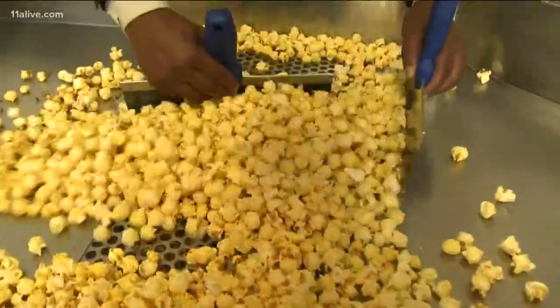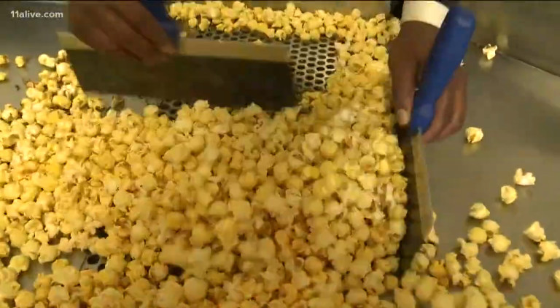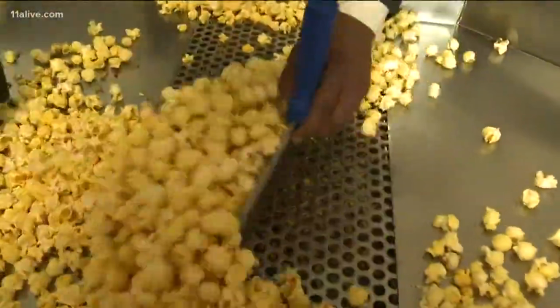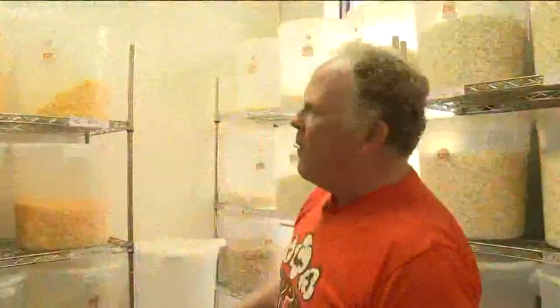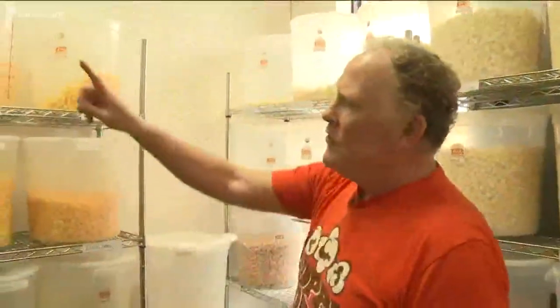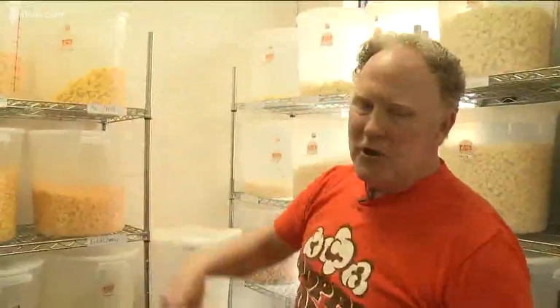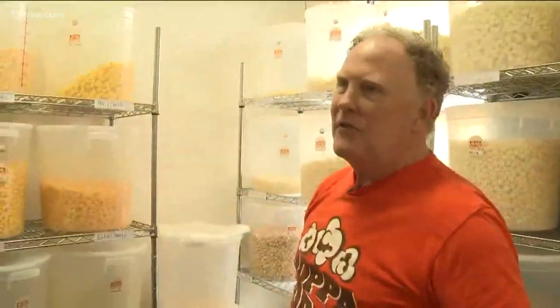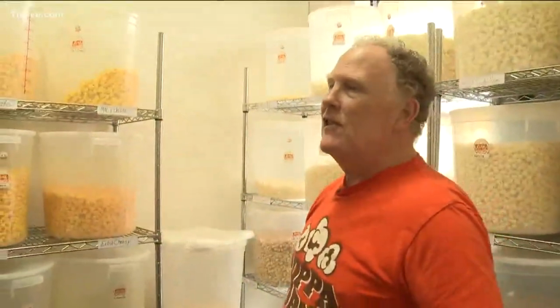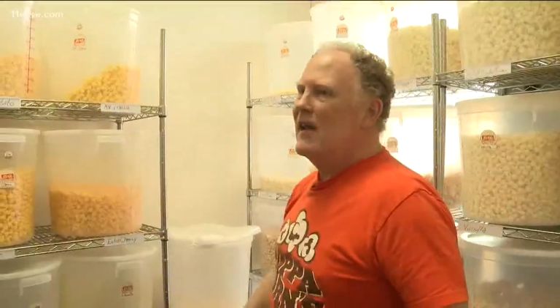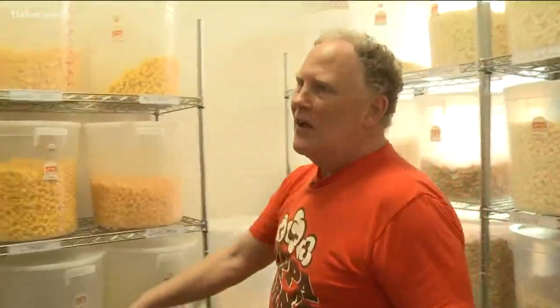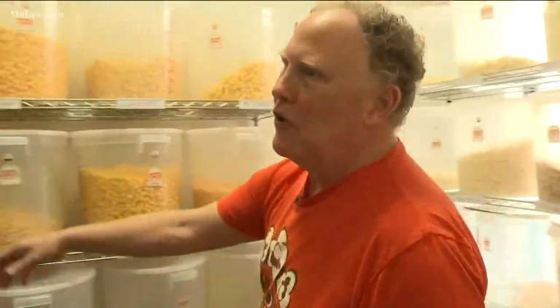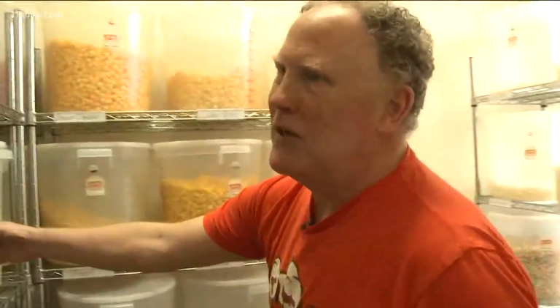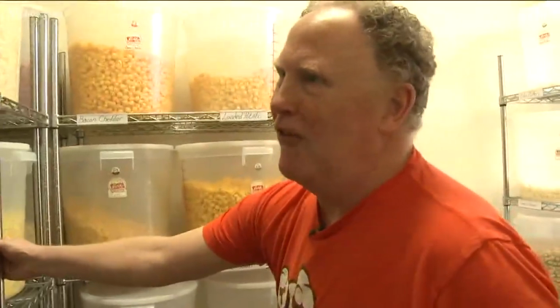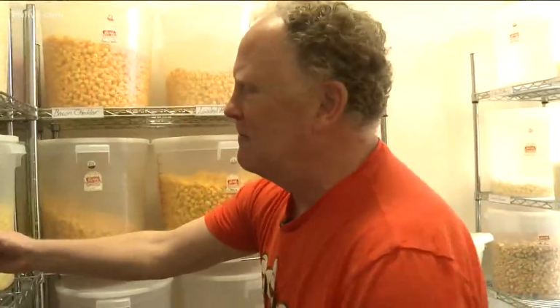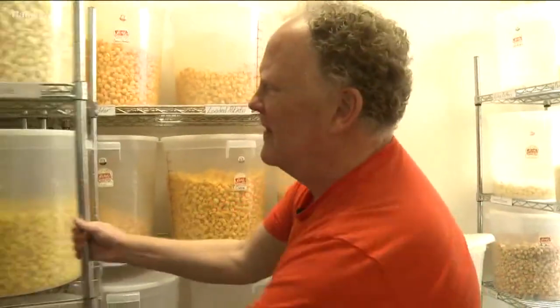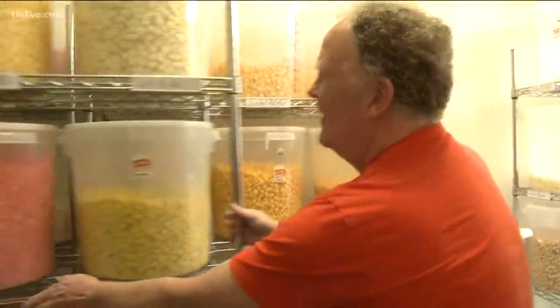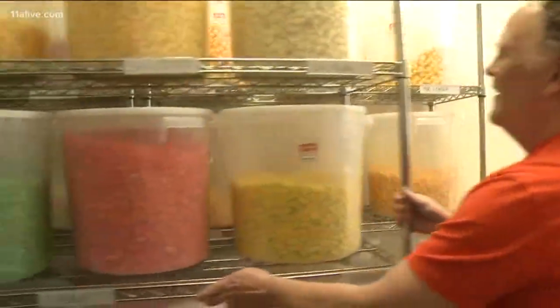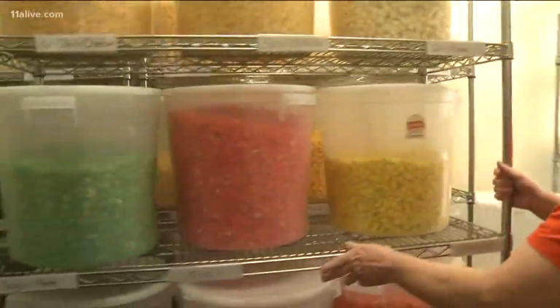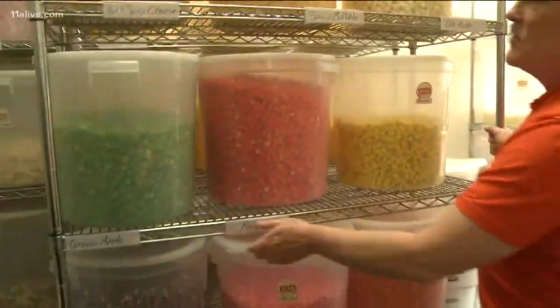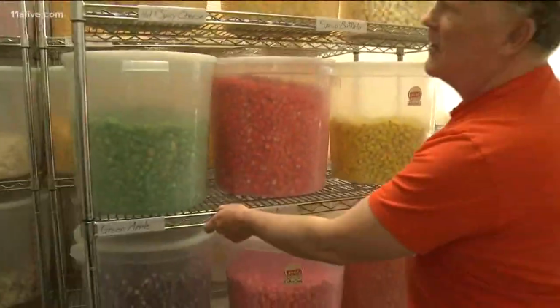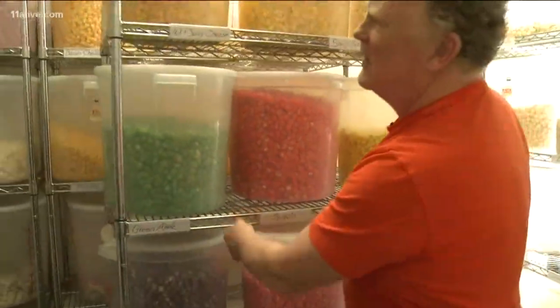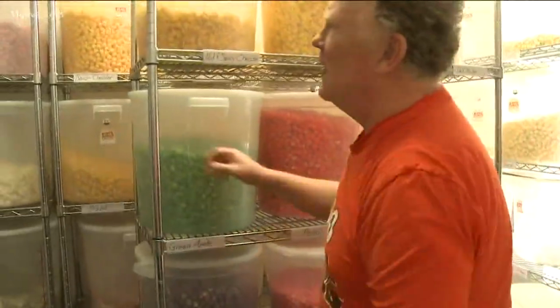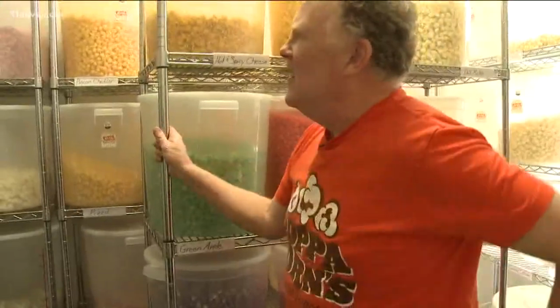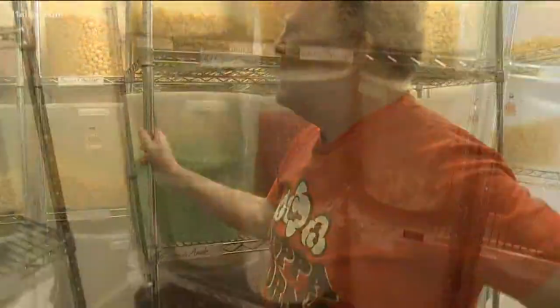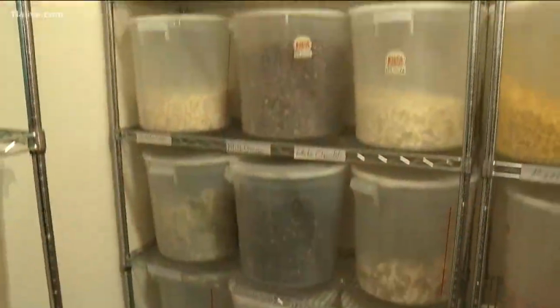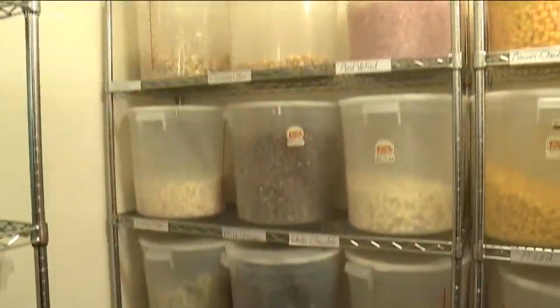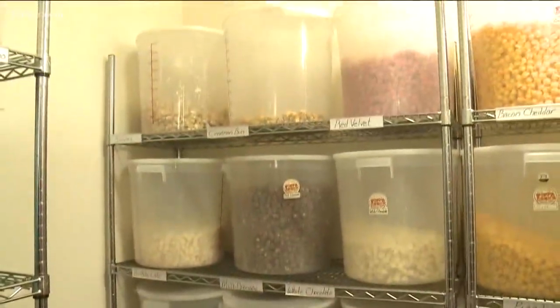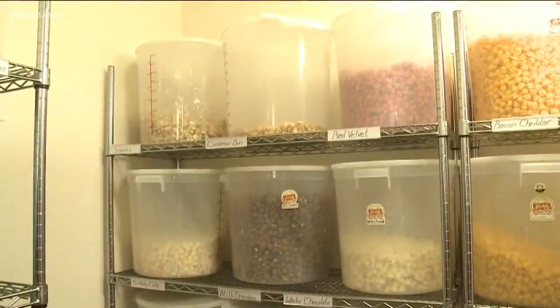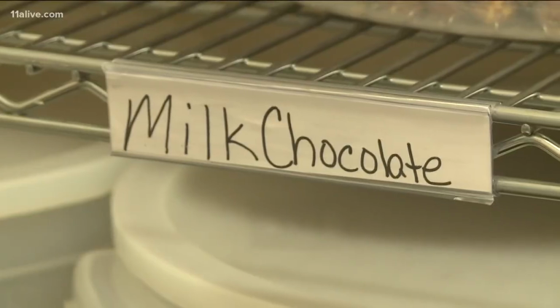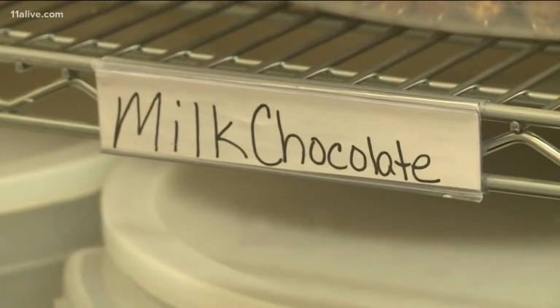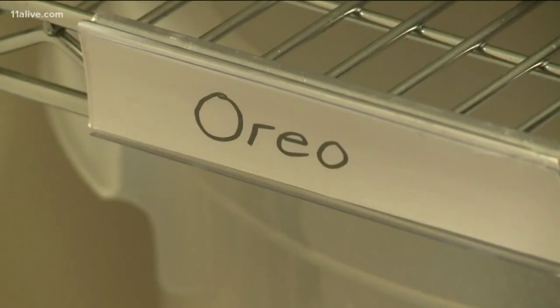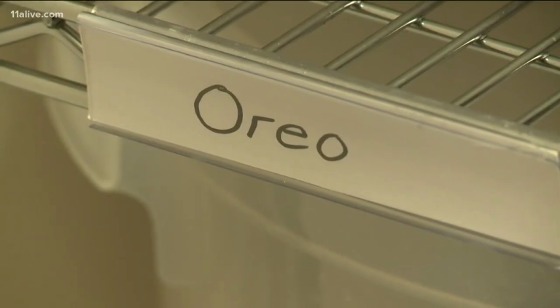Now back to the flavors. What we haven't showed you is when we slide this out we go to the luxury side of things. This is when we start dunking things into chocolate. You can see we have a cinnamon bun and a red velvet. We've got our milk chocolate Oreo.